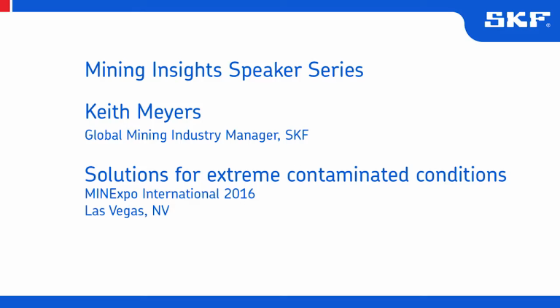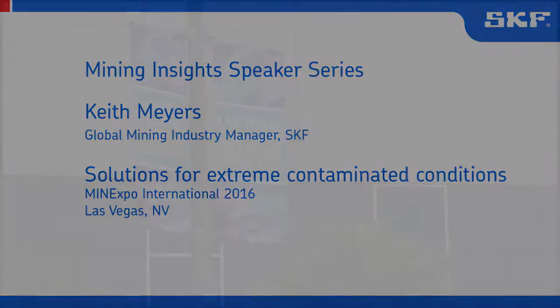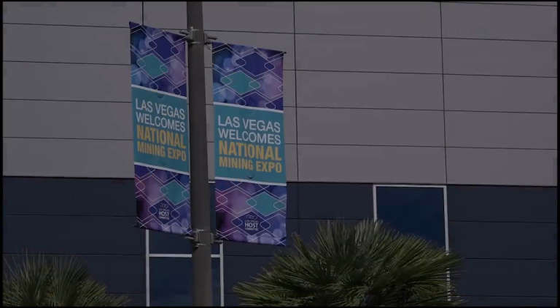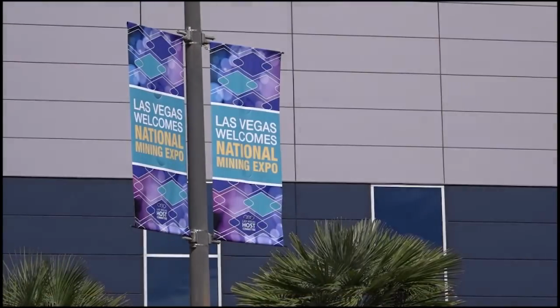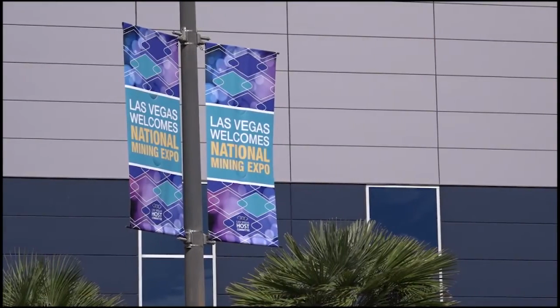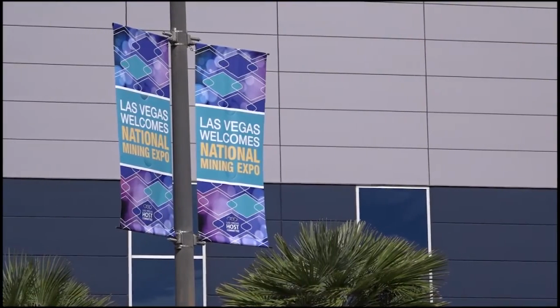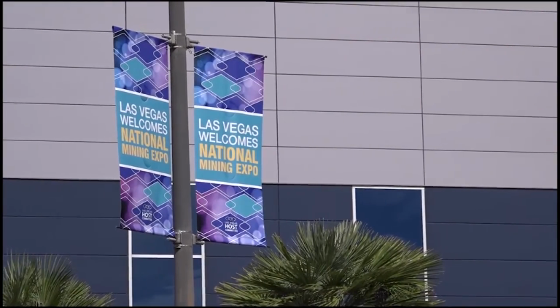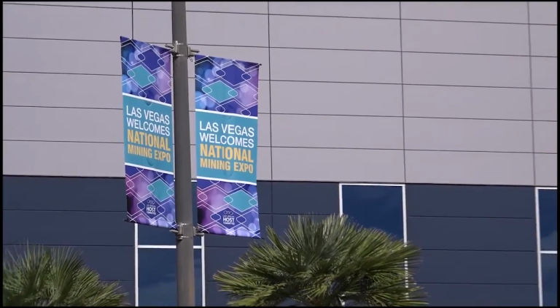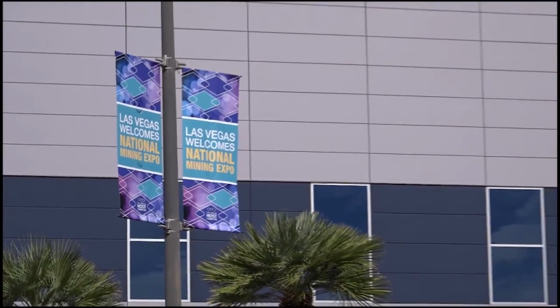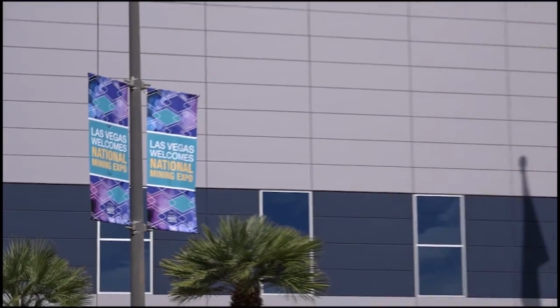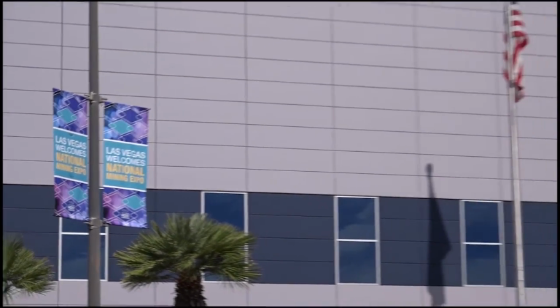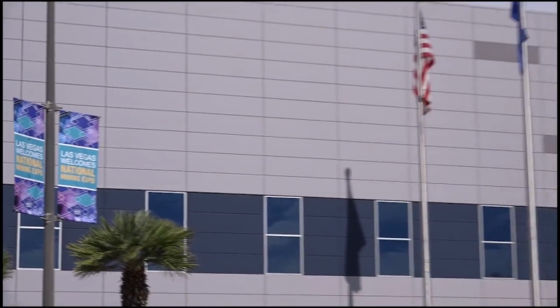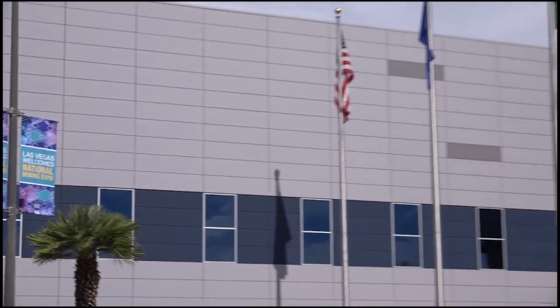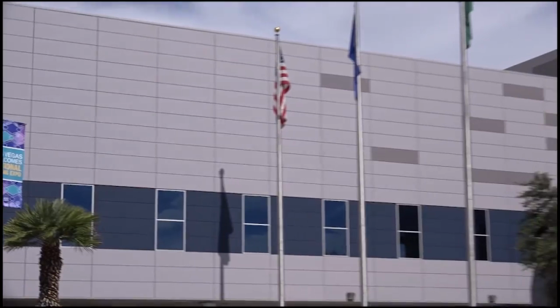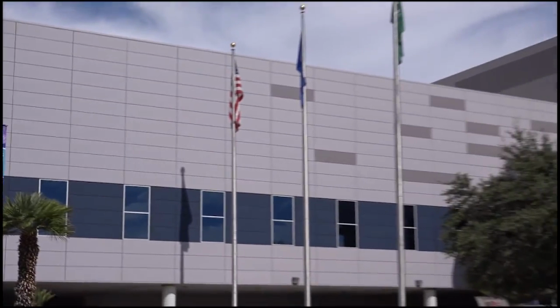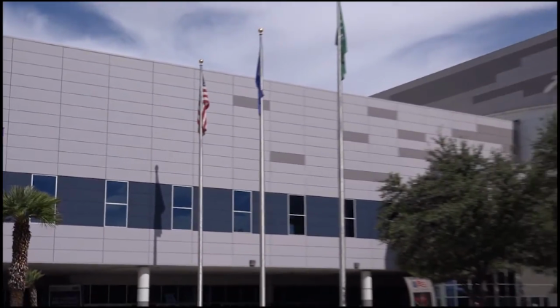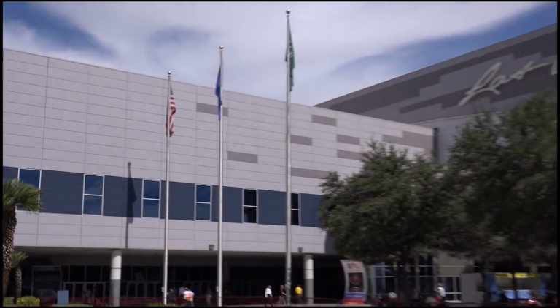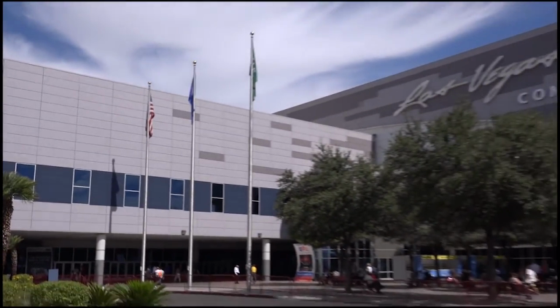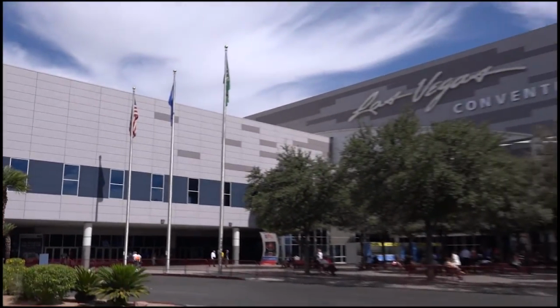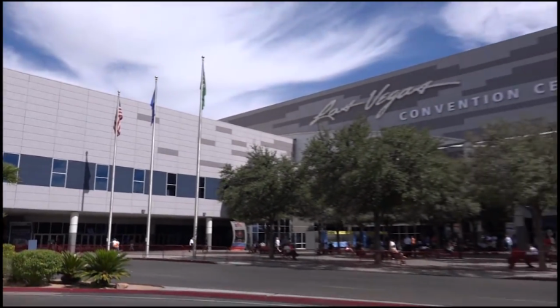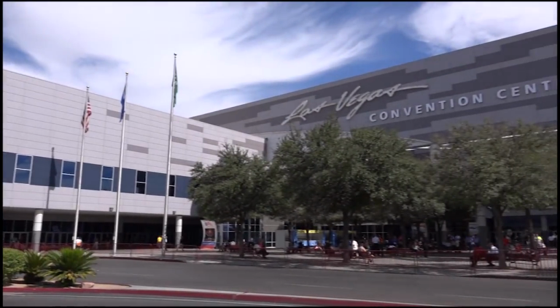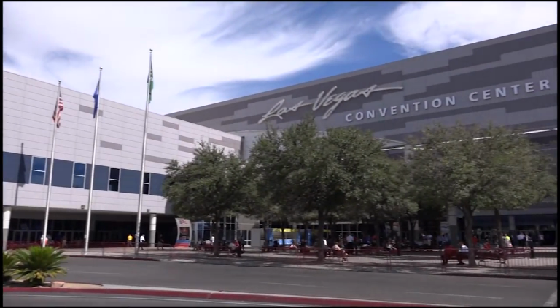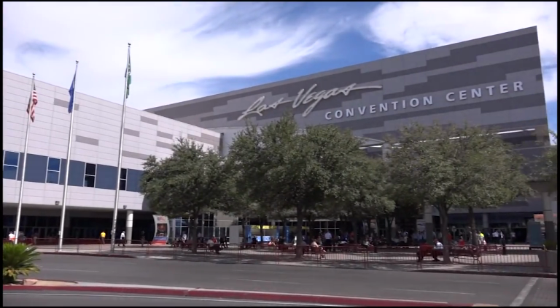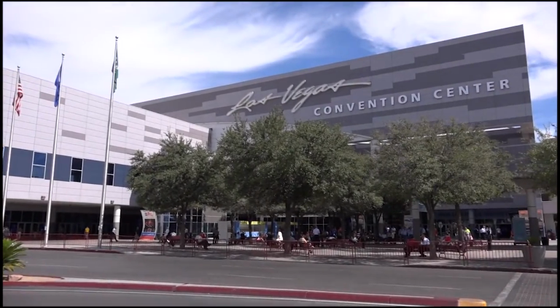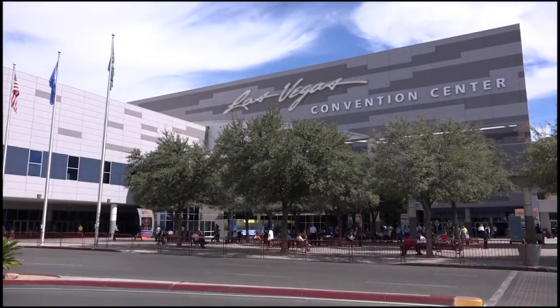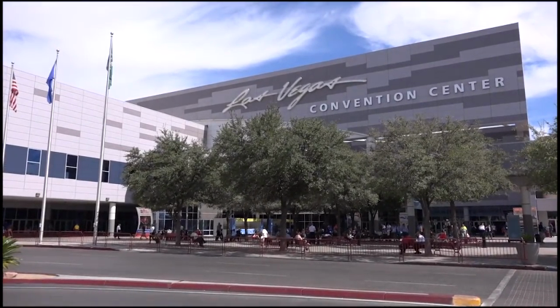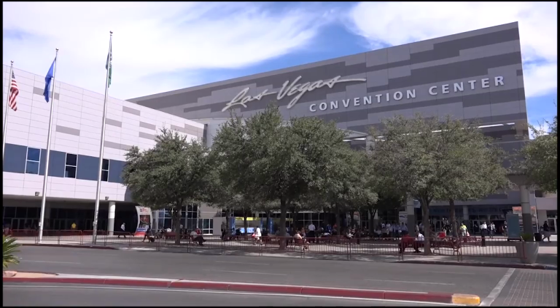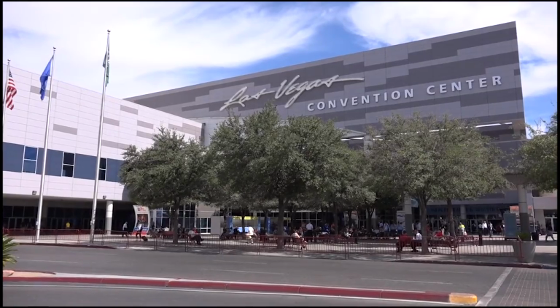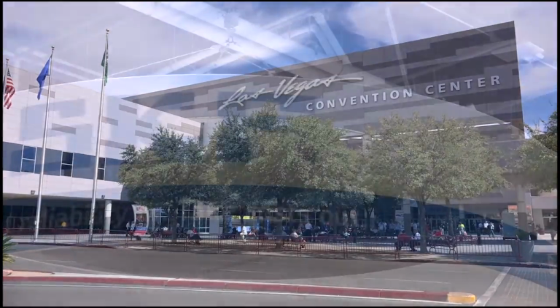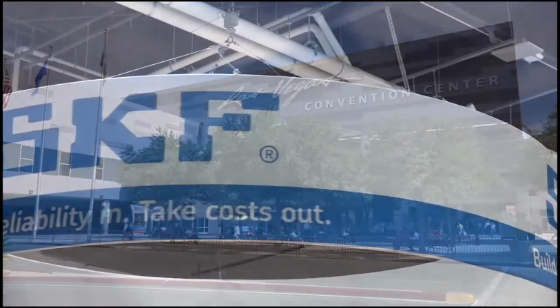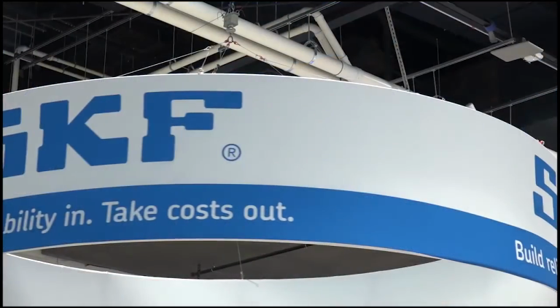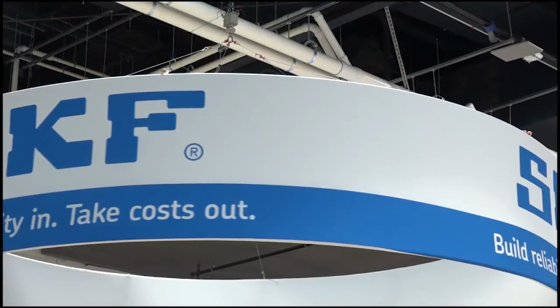In September 2016, close to 50,000 mining industry professionals from around the globe gathered in Las Vegas, Nevada for Mine Expo International, the largest mining show in the world.